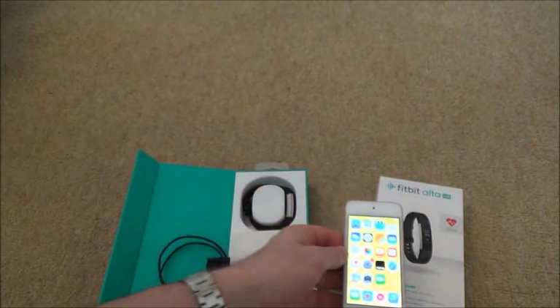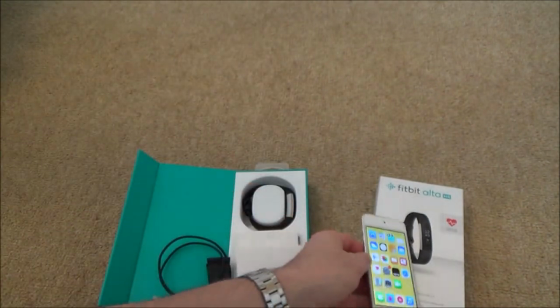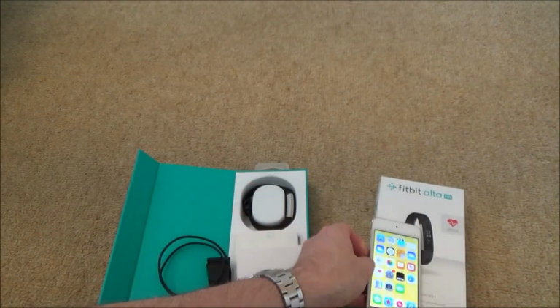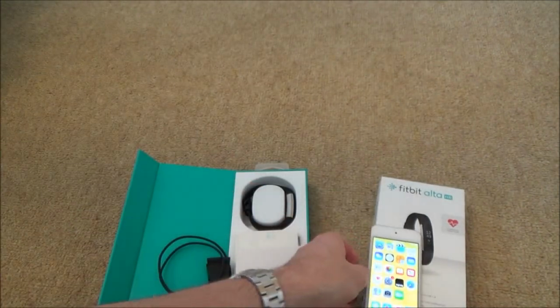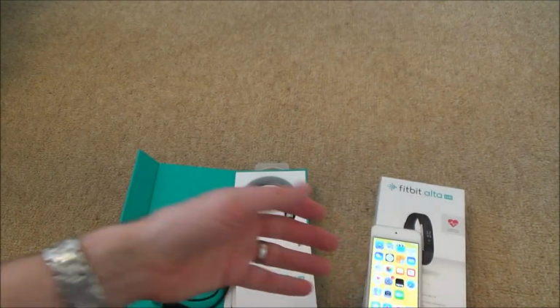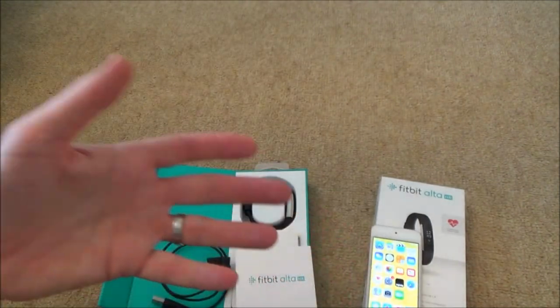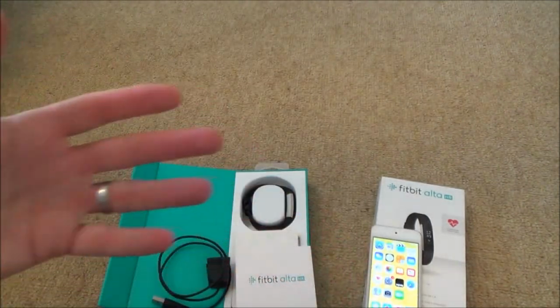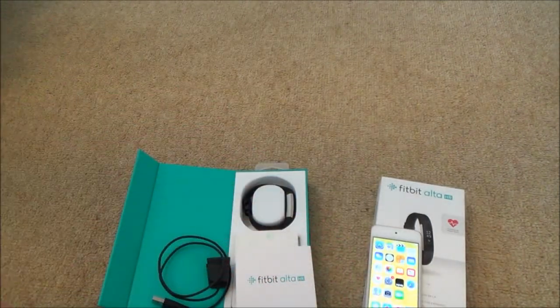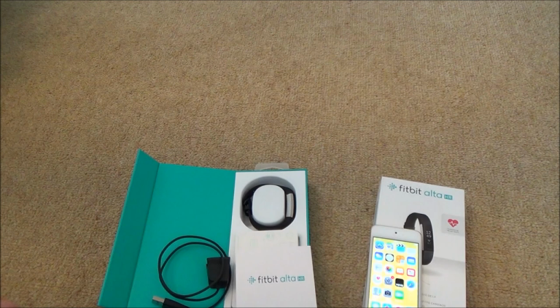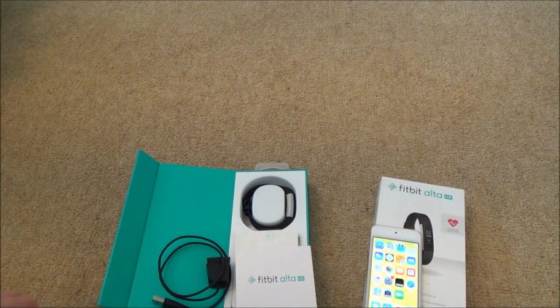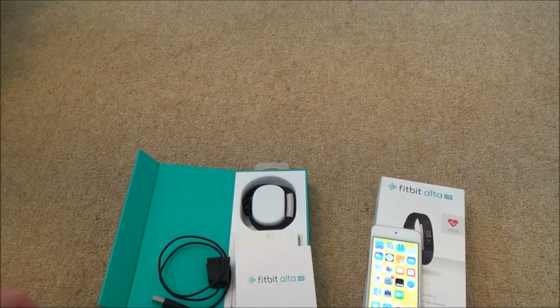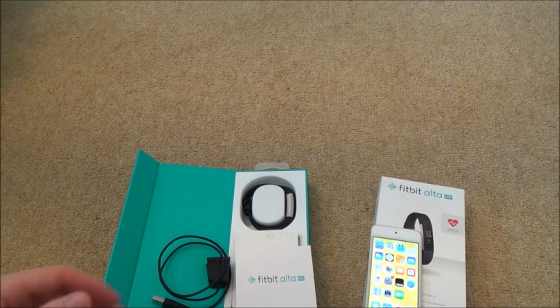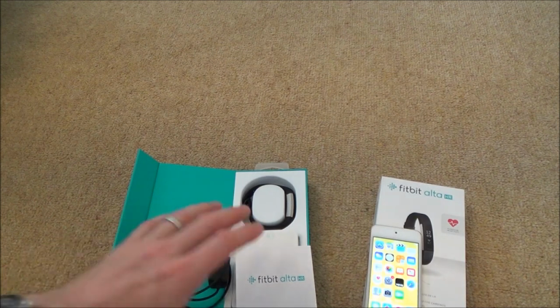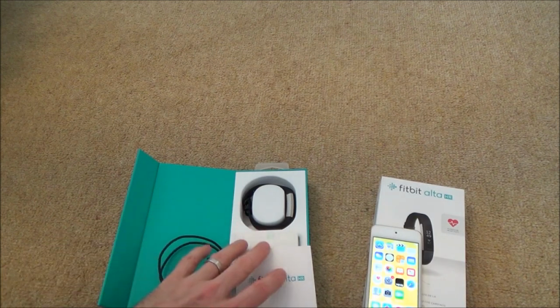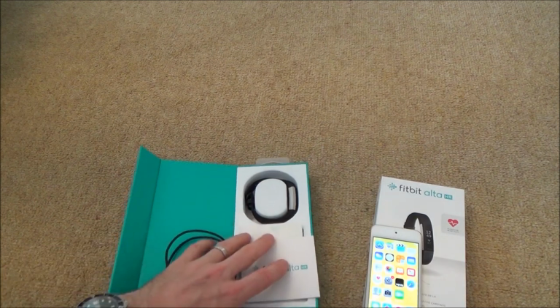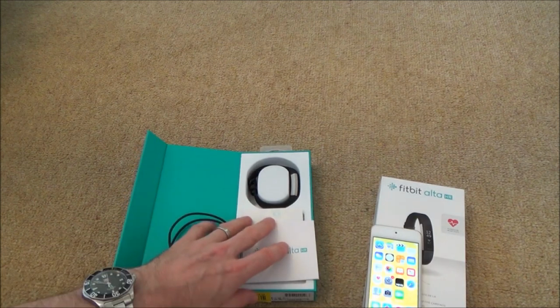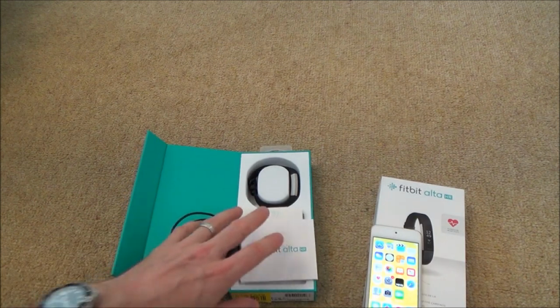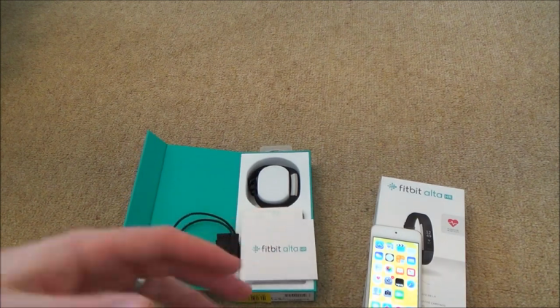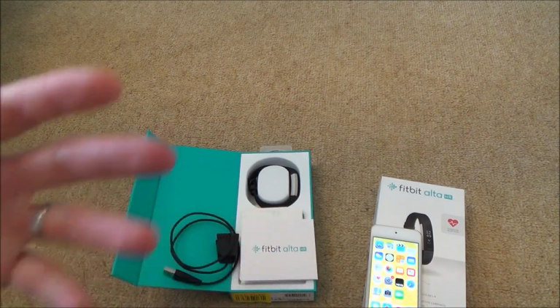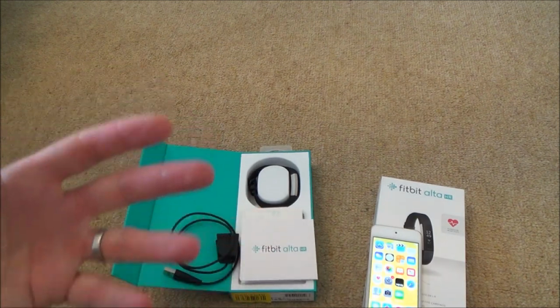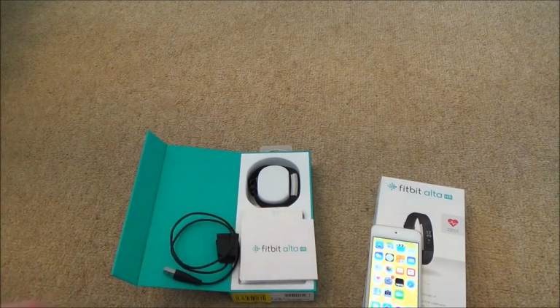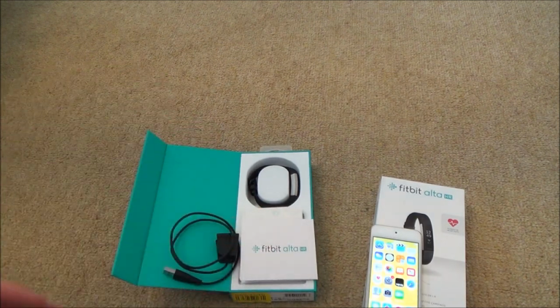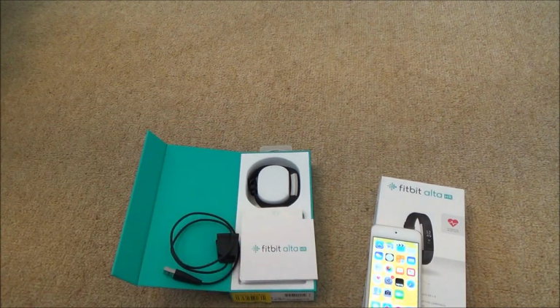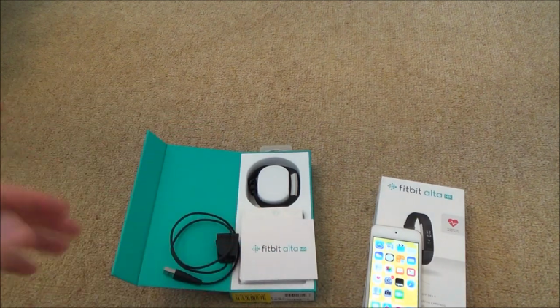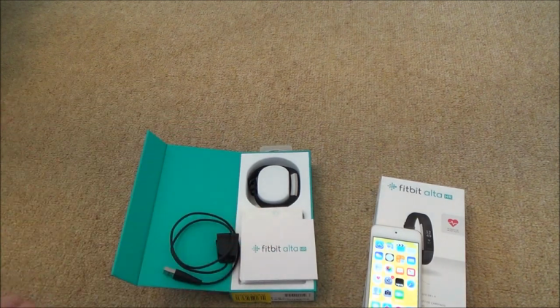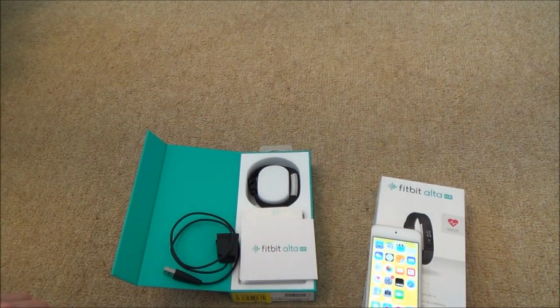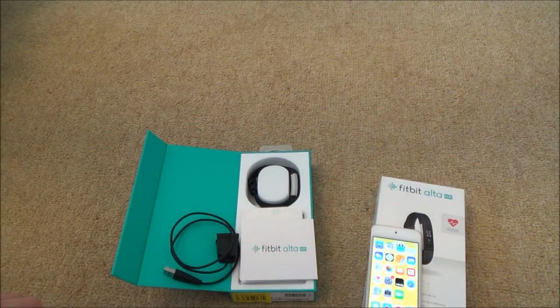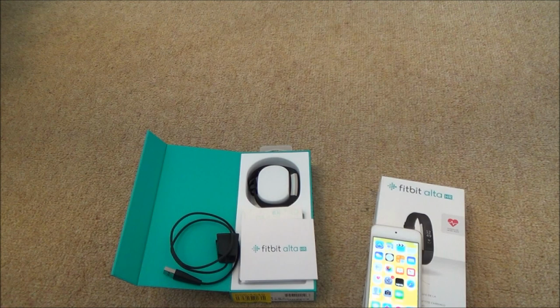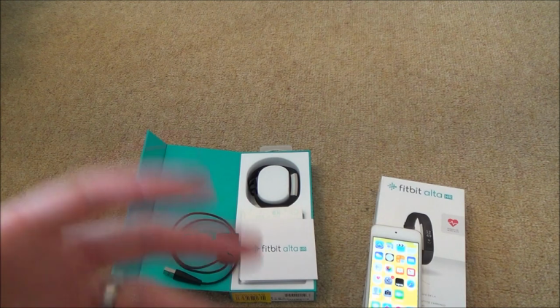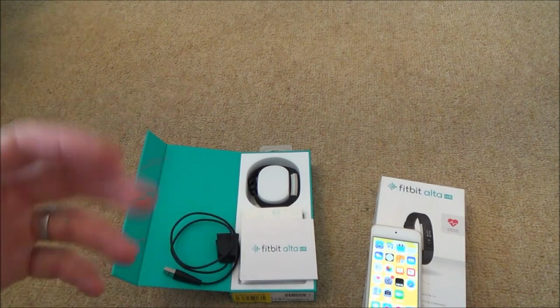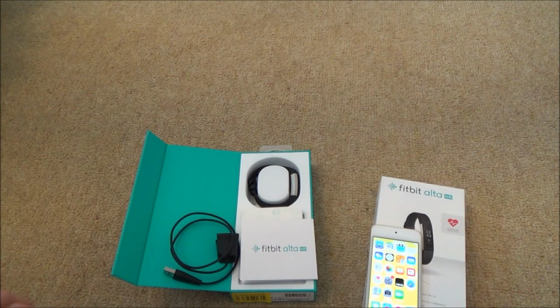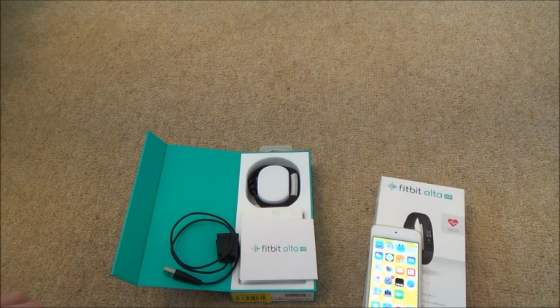A Fitbit Alta is basically an activity tracker, so it tracks how many steps you do and what kind of exercise you do, and it can also monitor your heartbeat and sleep patterns.